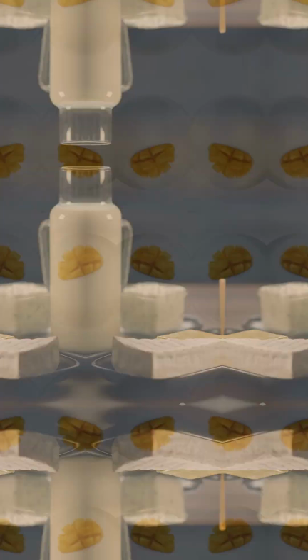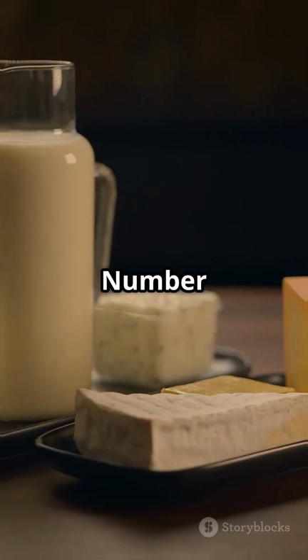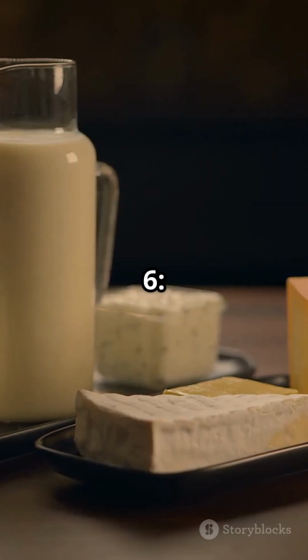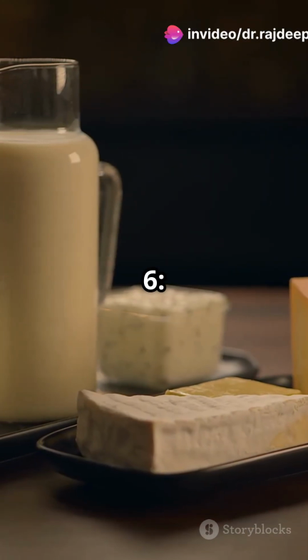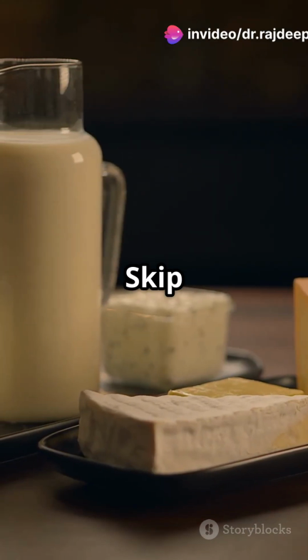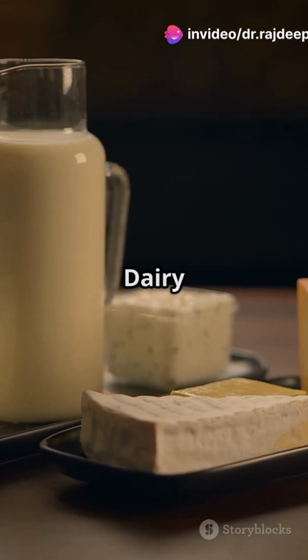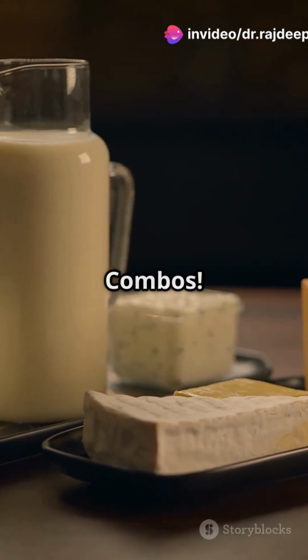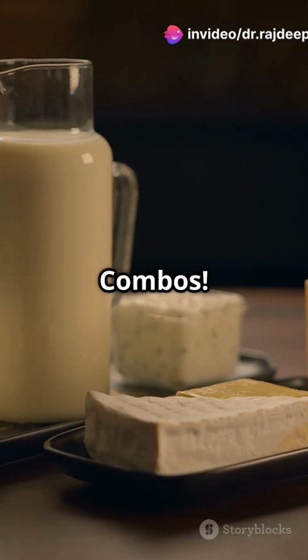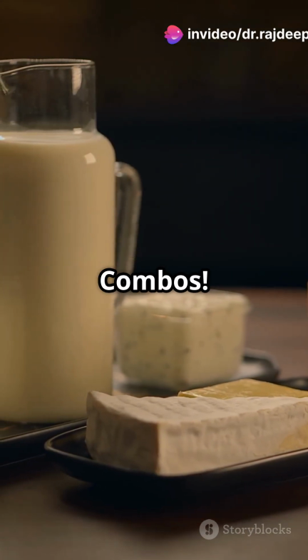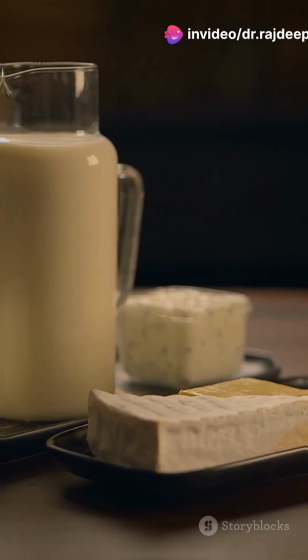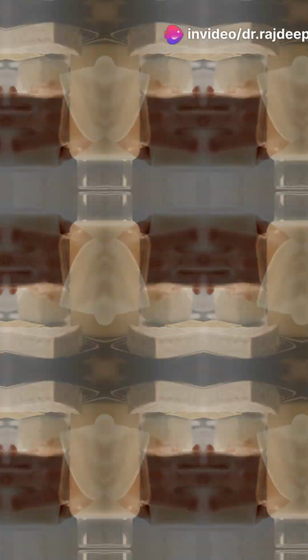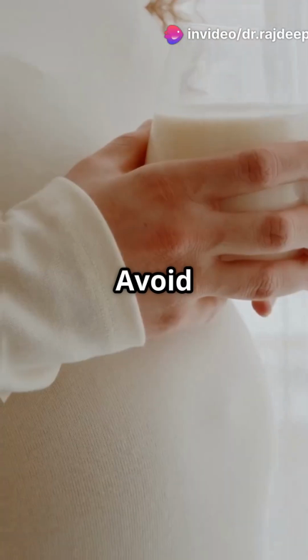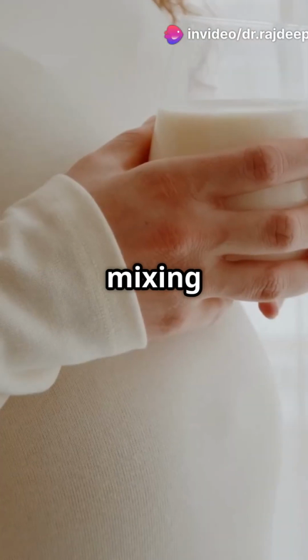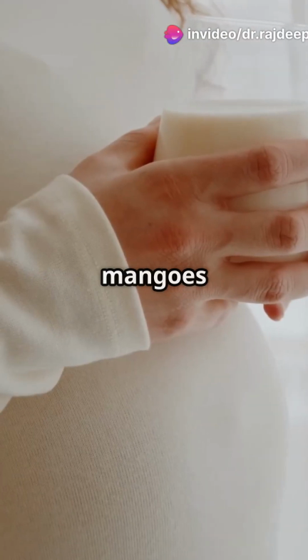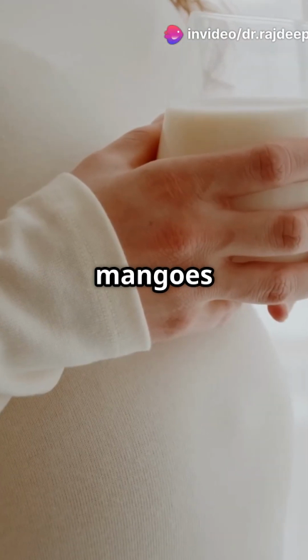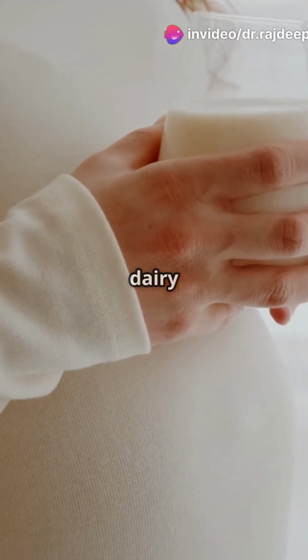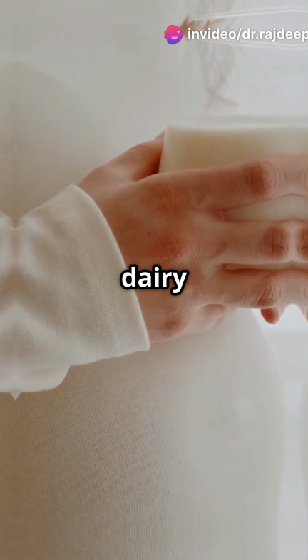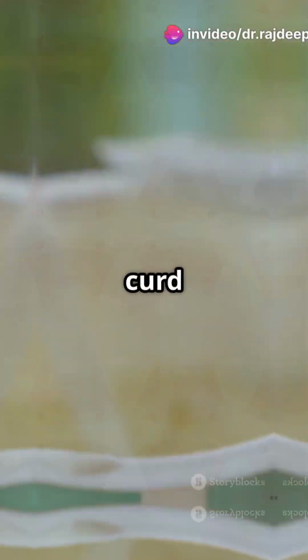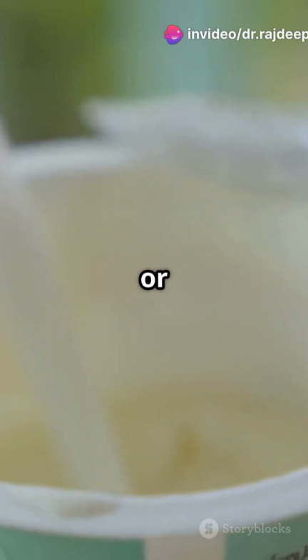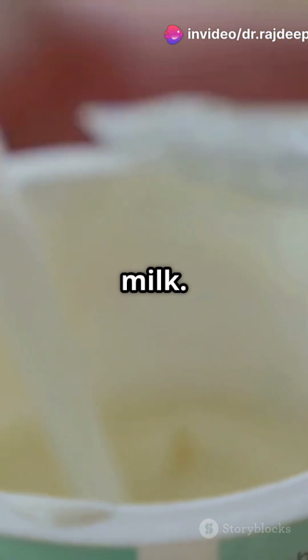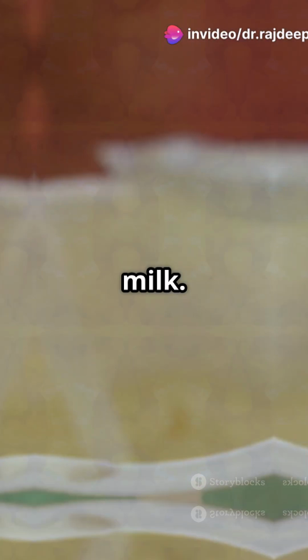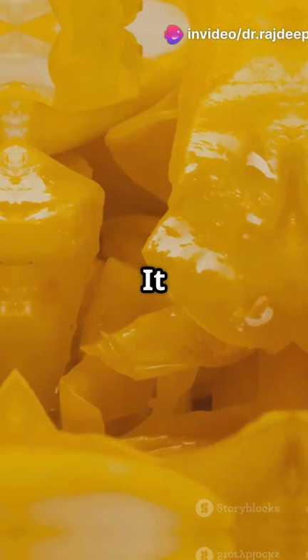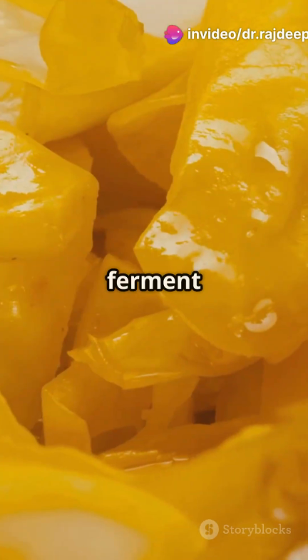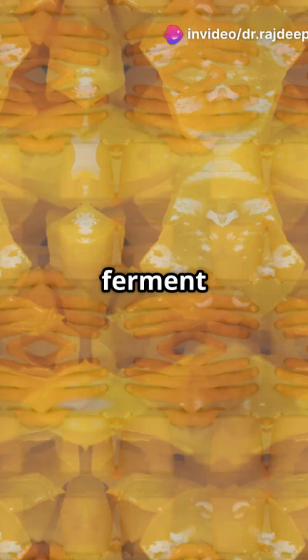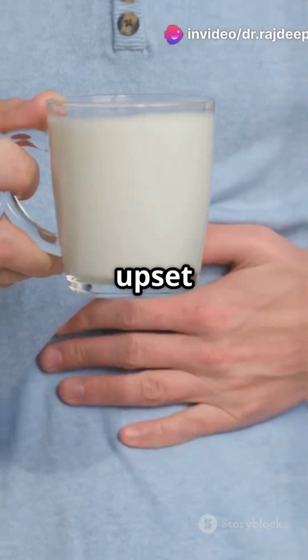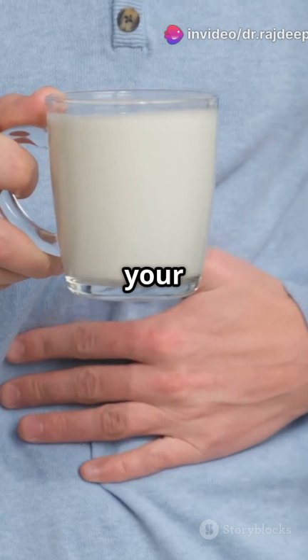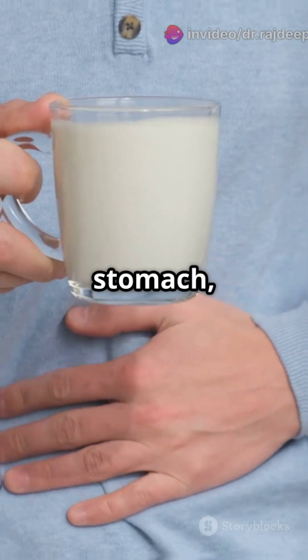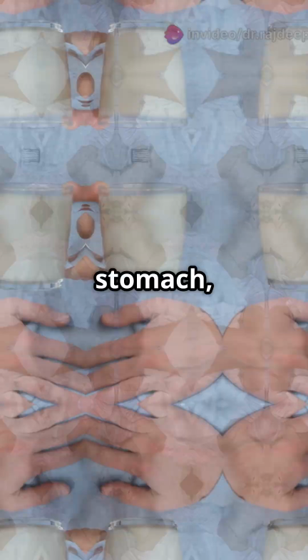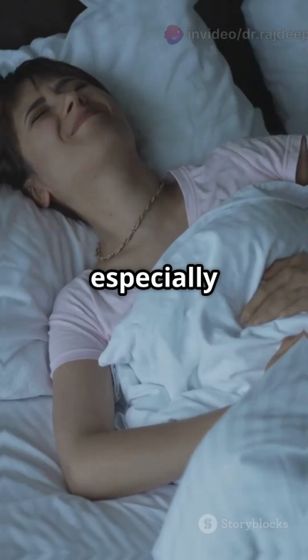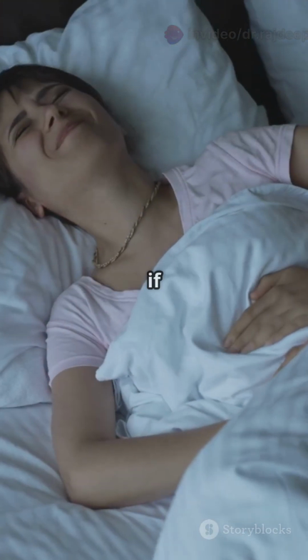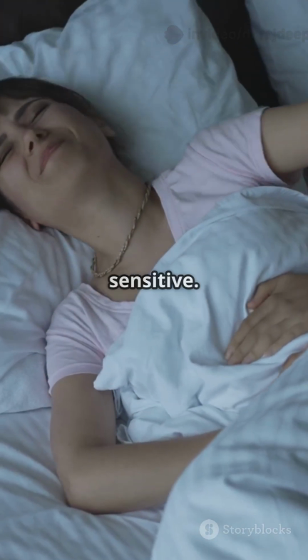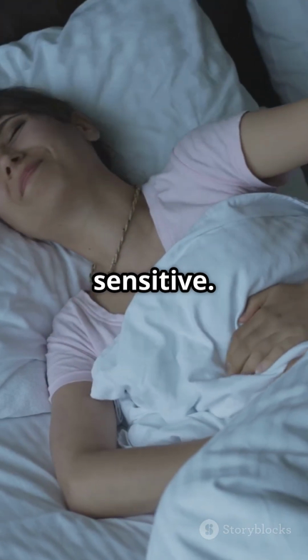Number 6: Skip dairy combos. Avoid mixing mangoes with dairy like curd or milk. It may ferment and upset your stomach, especially if you are sensitive.